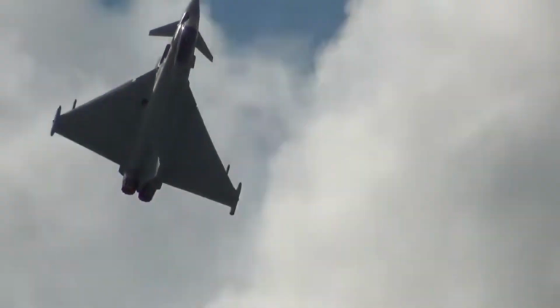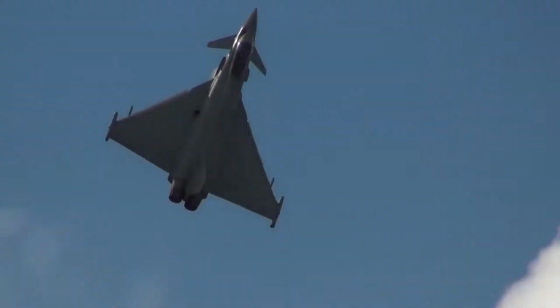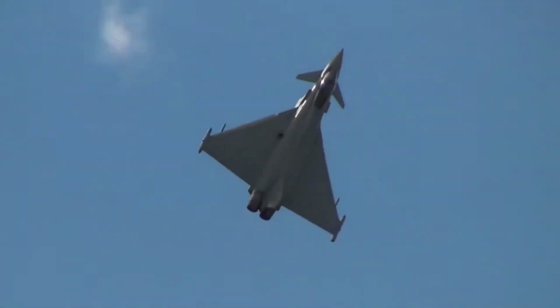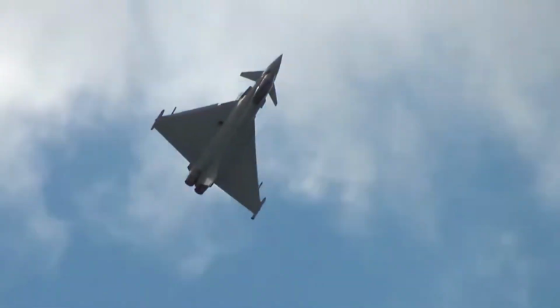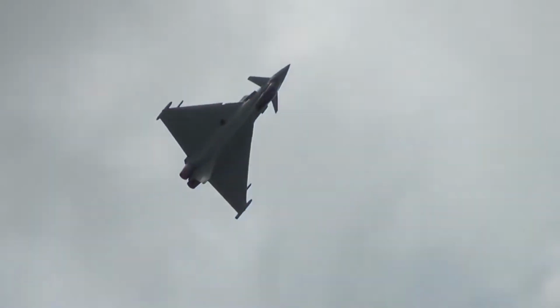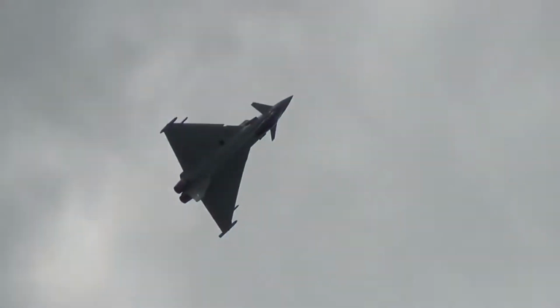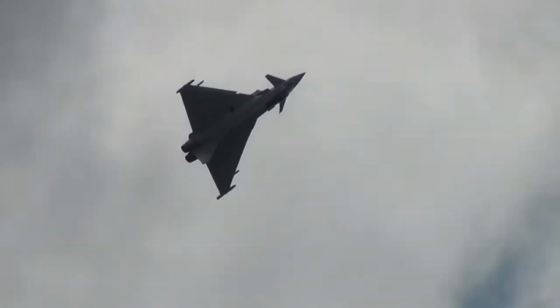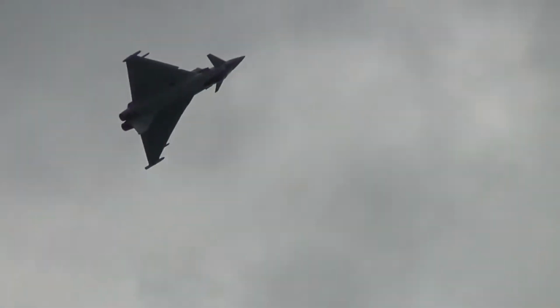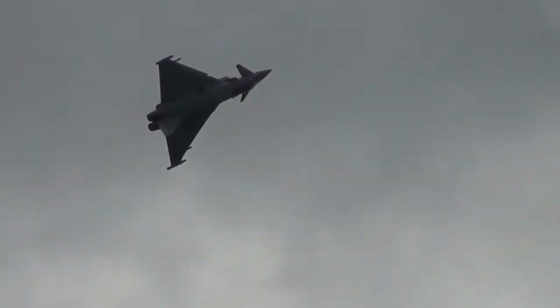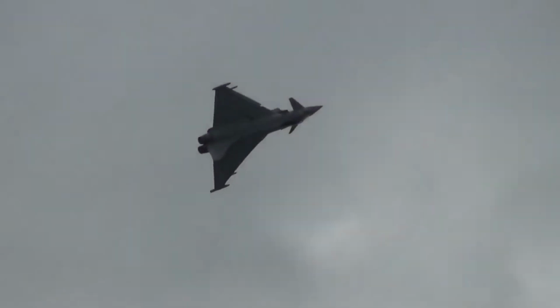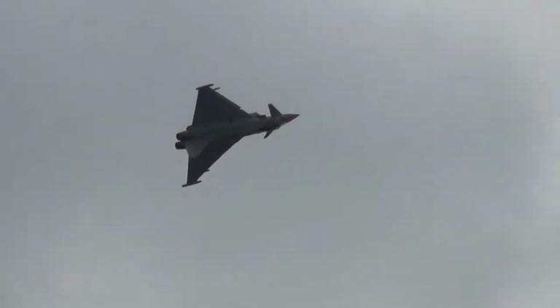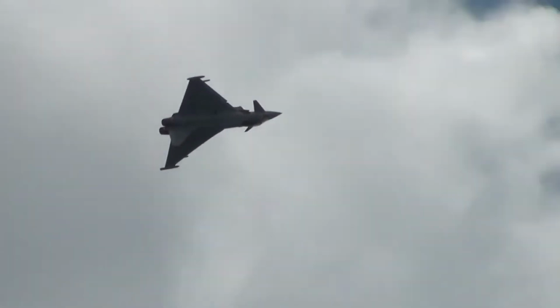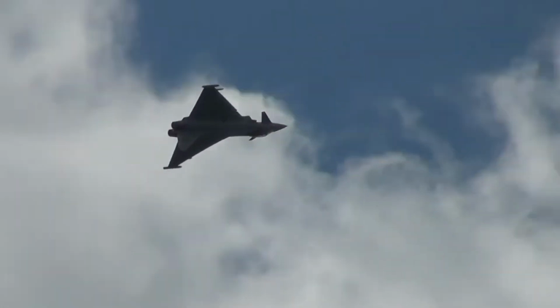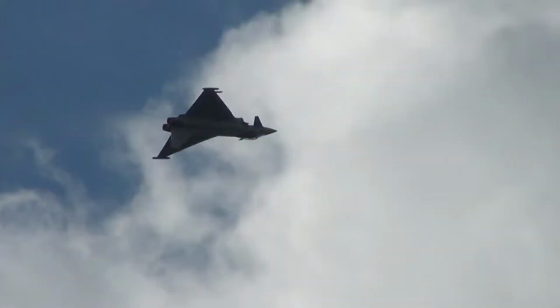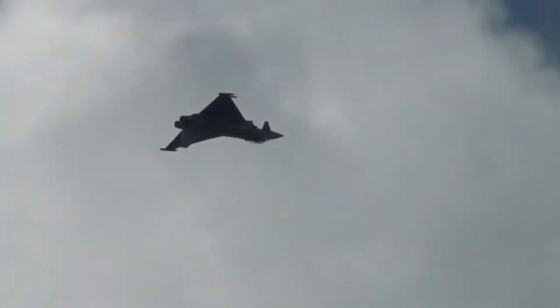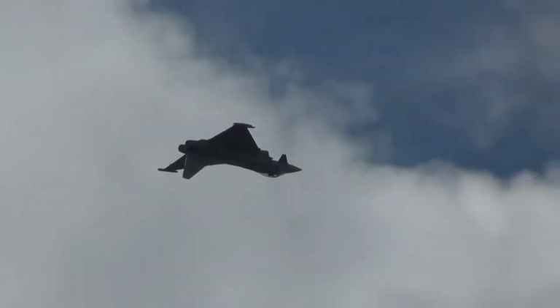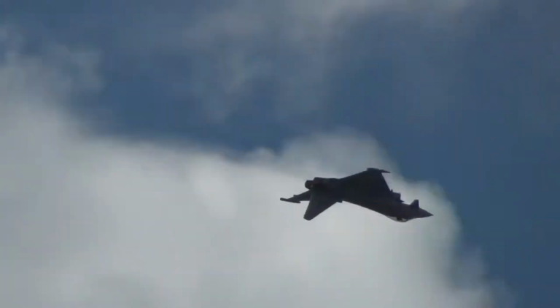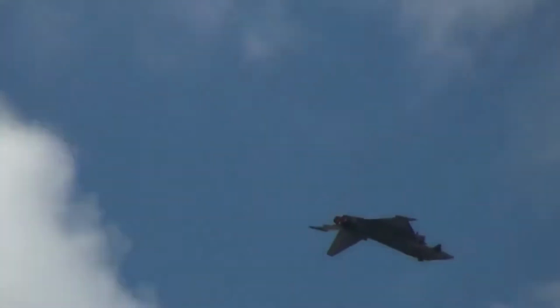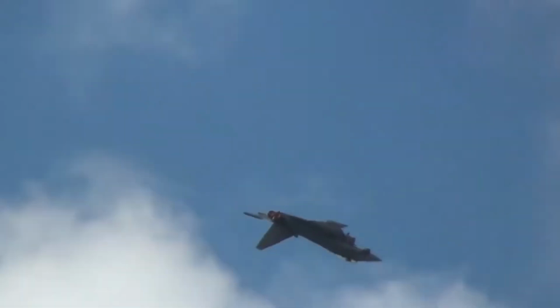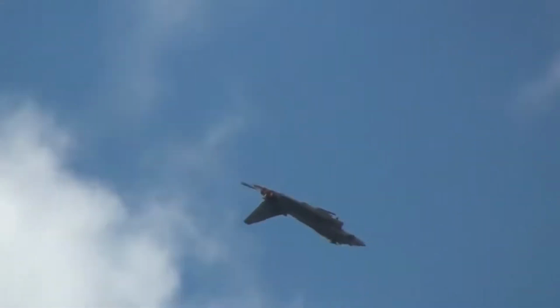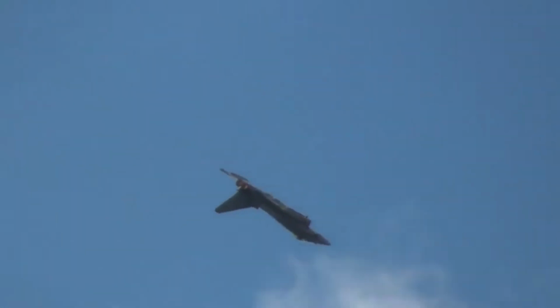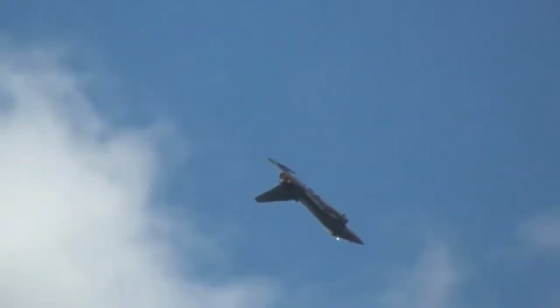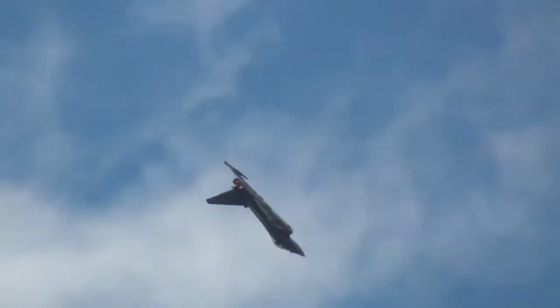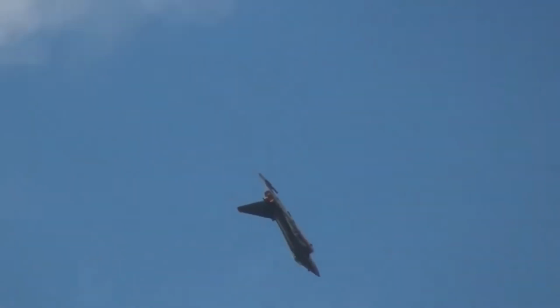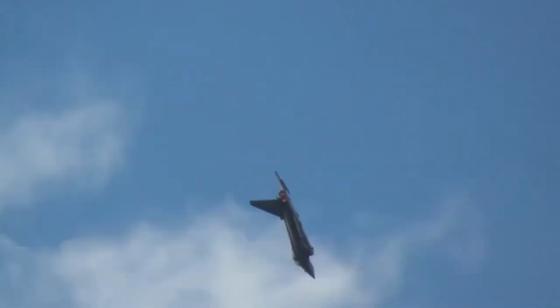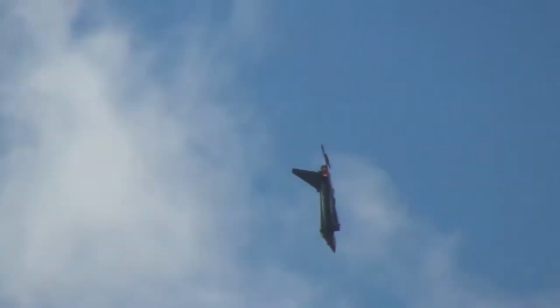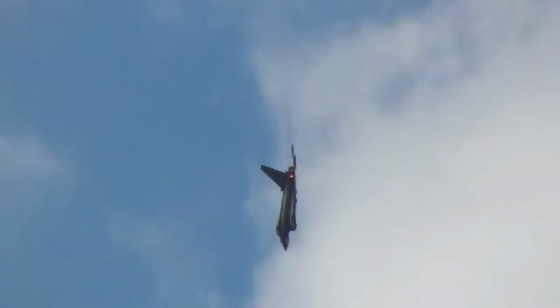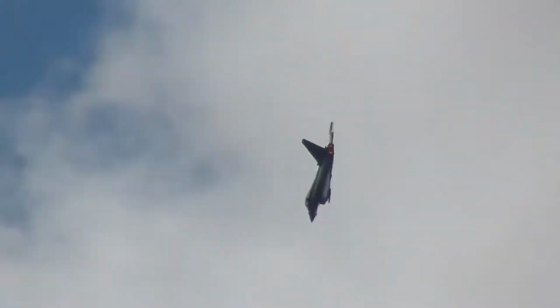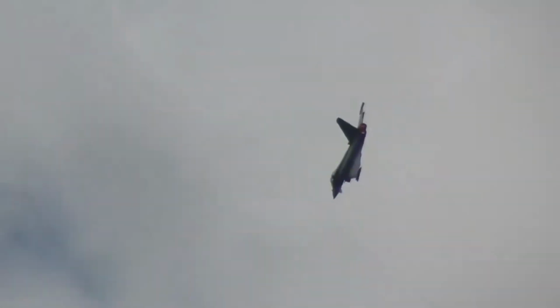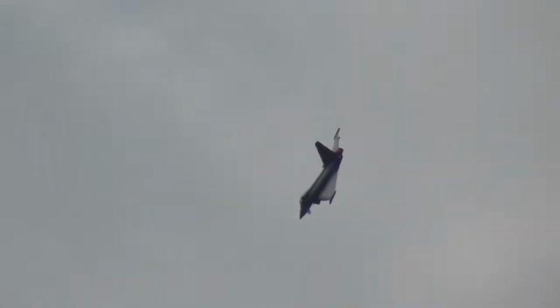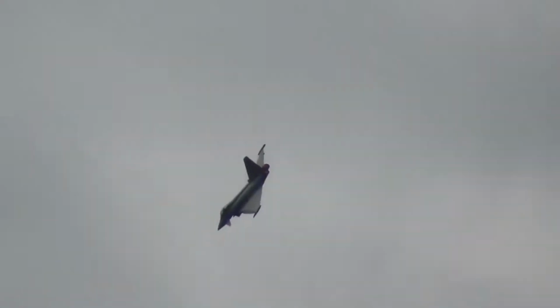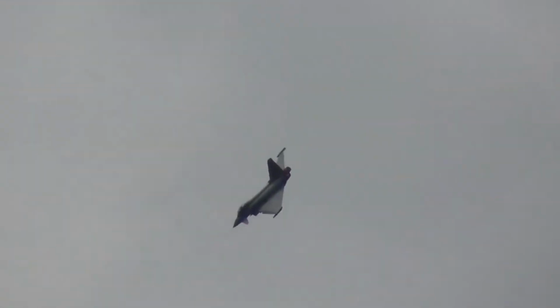It's fast, it's agile, and it's a marvel of engineering. This is the Eurofighter Typhoon, one of the most advanced multirole fighter jets in the world. Join us as we explore the history, design, and cutting-edge technology of this incredible aircraft.